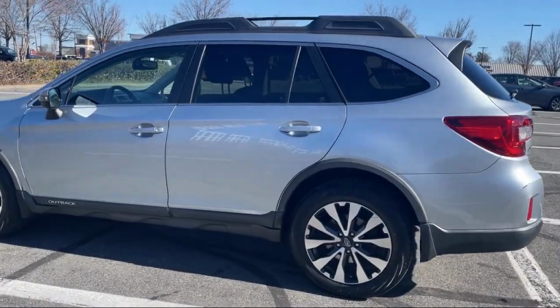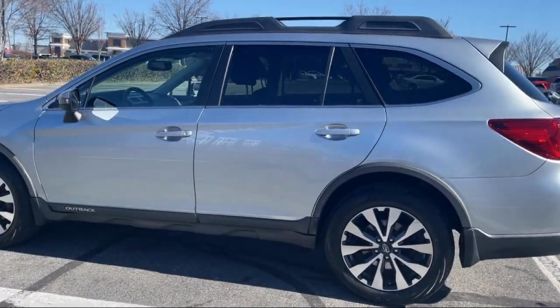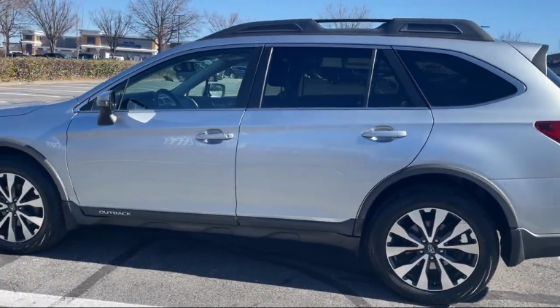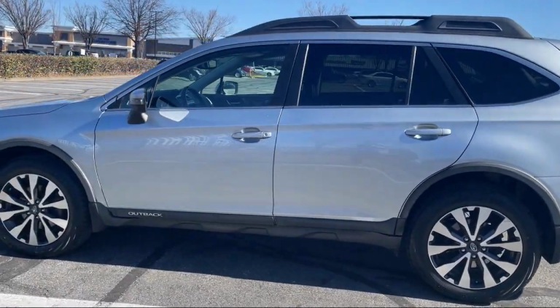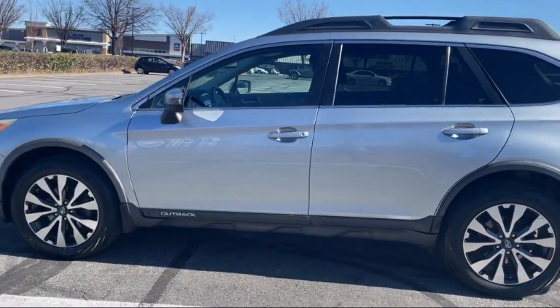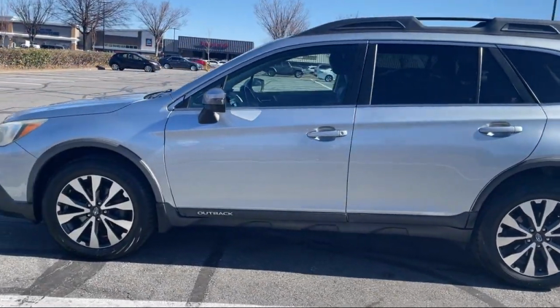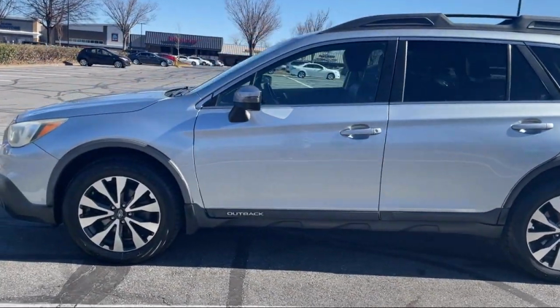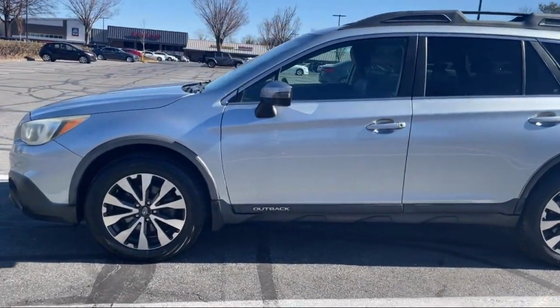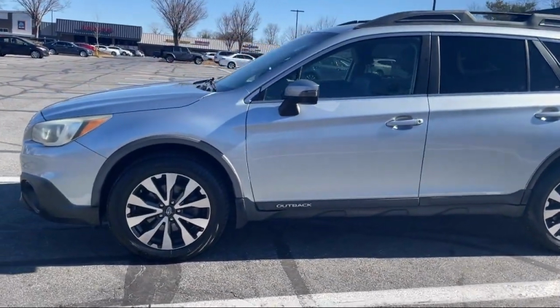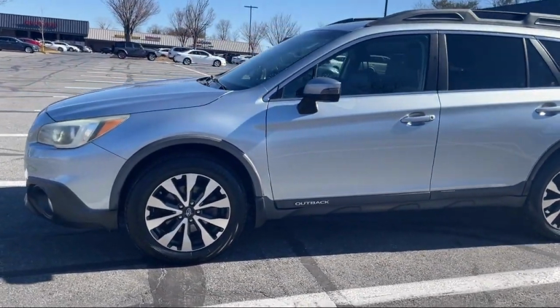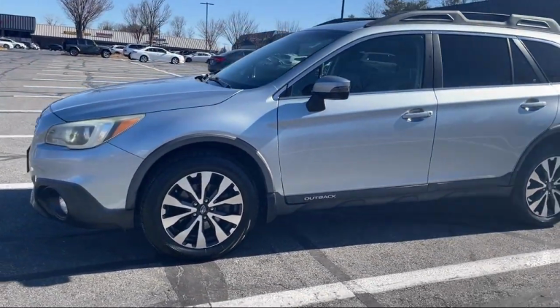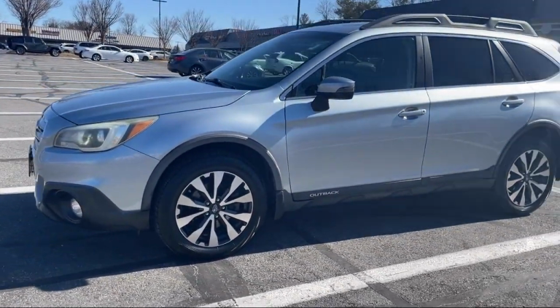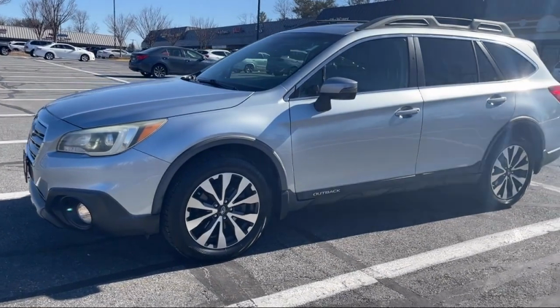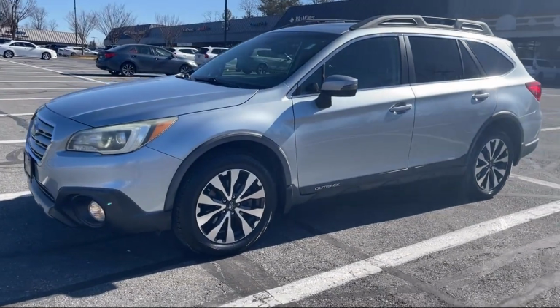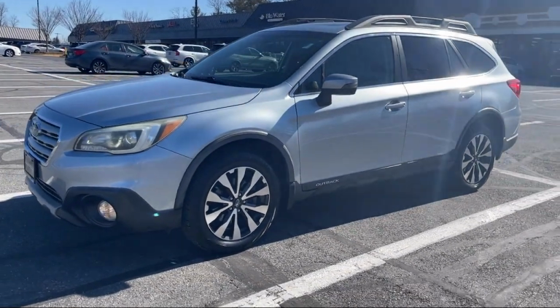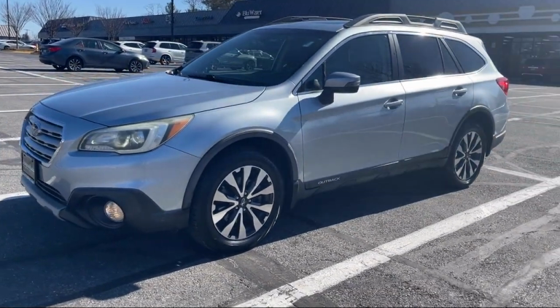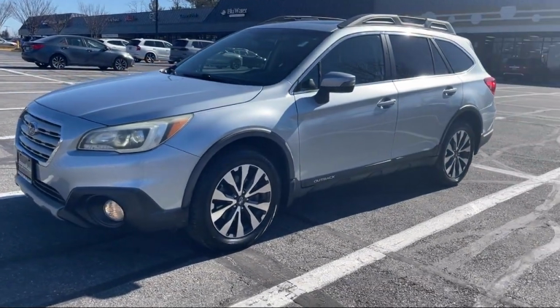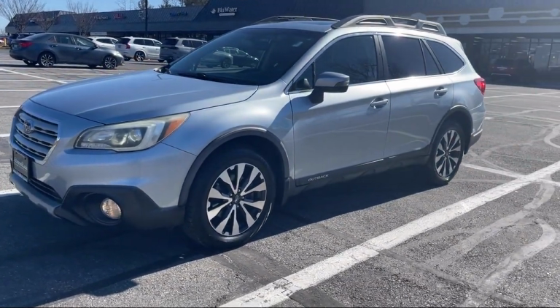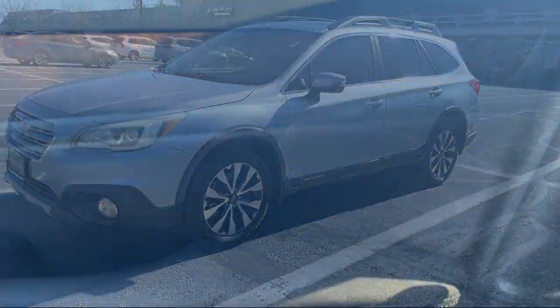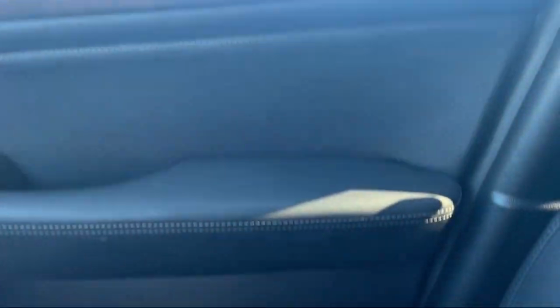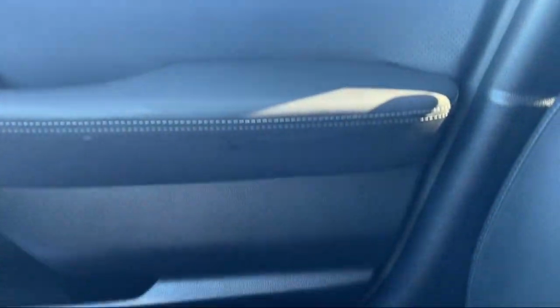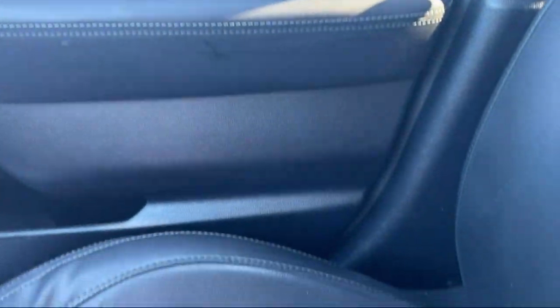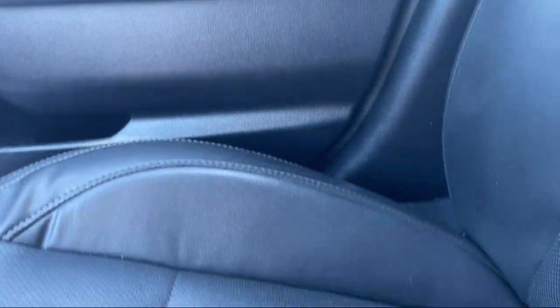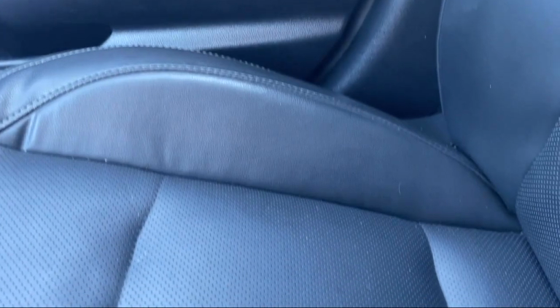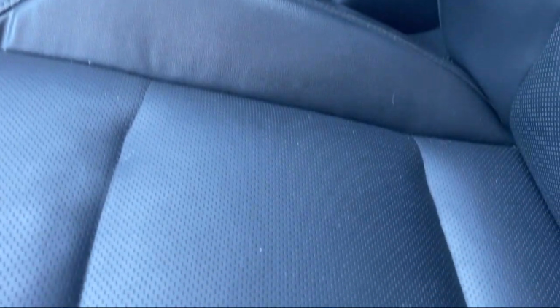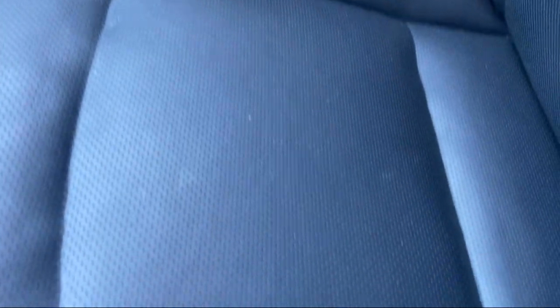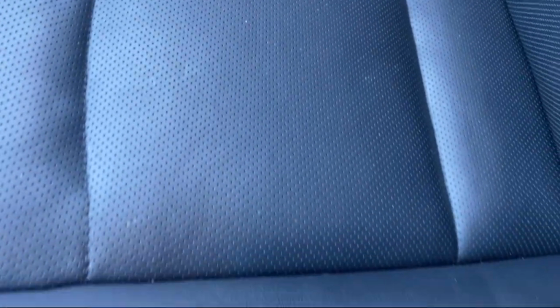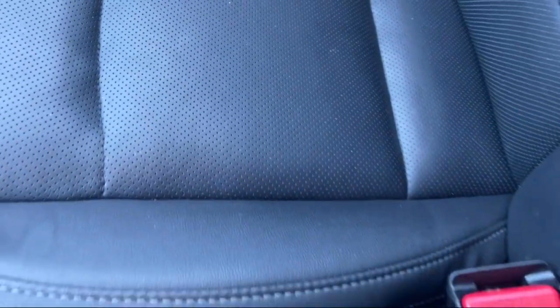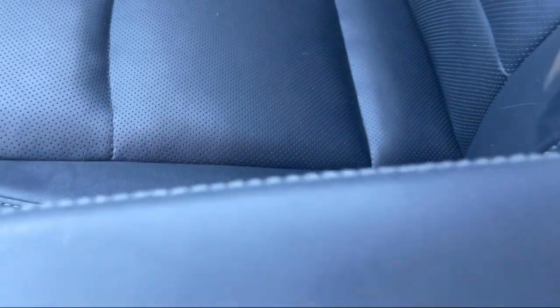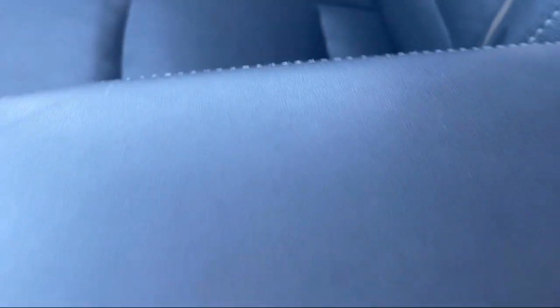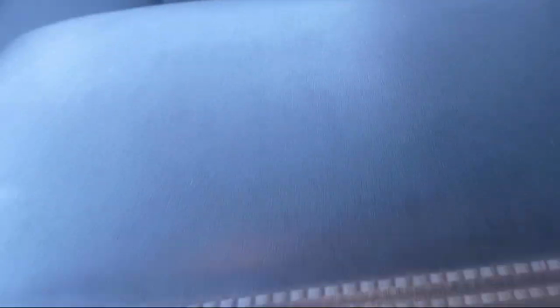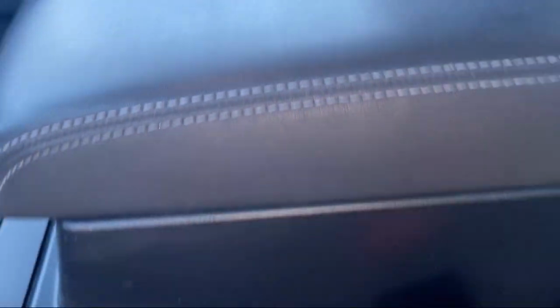Every Fitzway used vehicle we sell gets the Fitzway Checkout. It's a comprehensive inspection by our highly skilled technicians, and we'll provide you a copy of the inspection report and a Carfax Vehicle History Report.